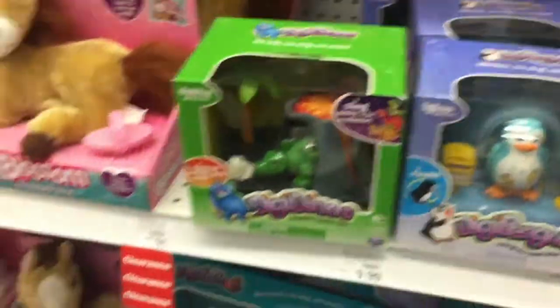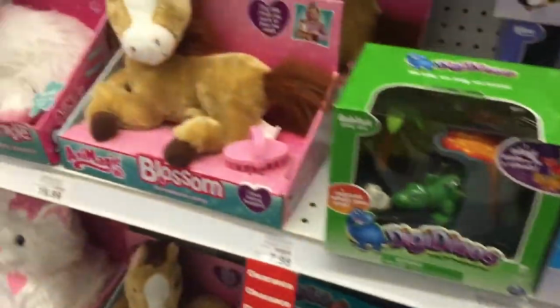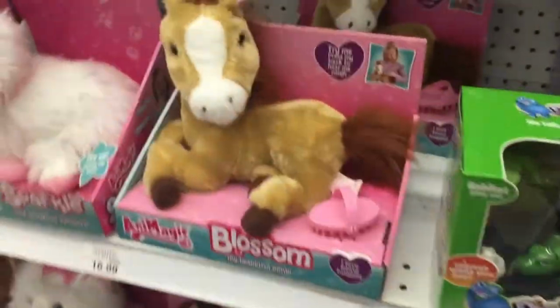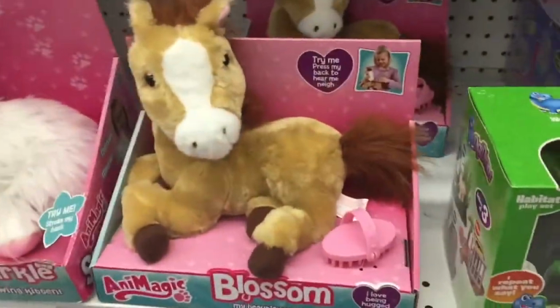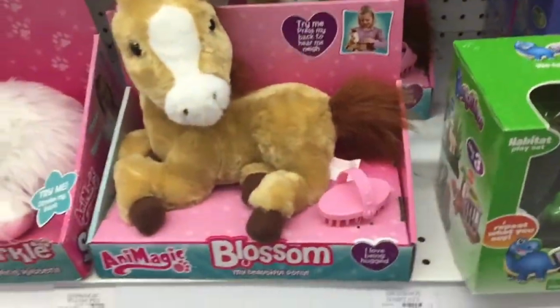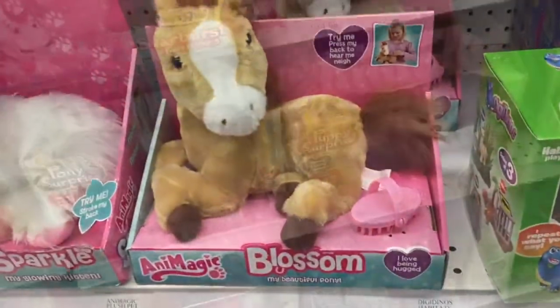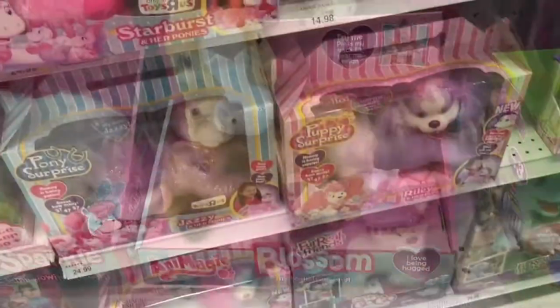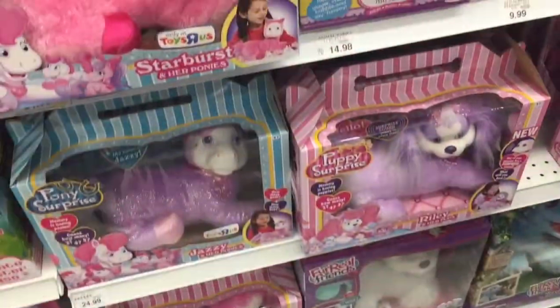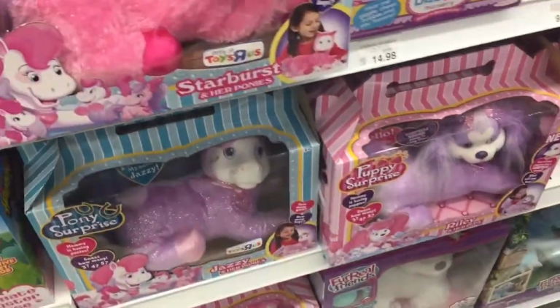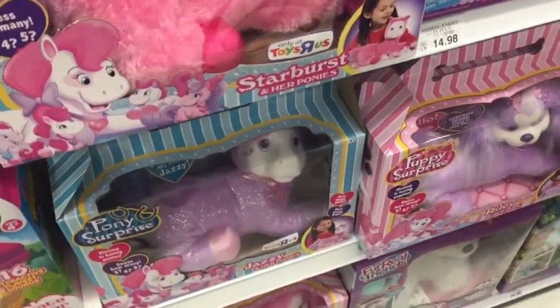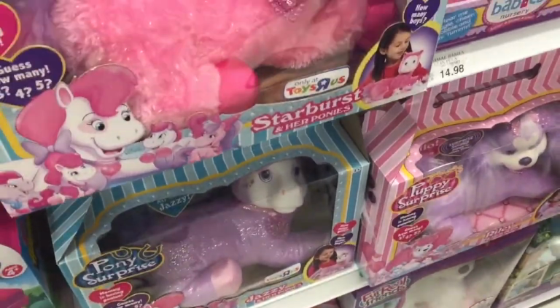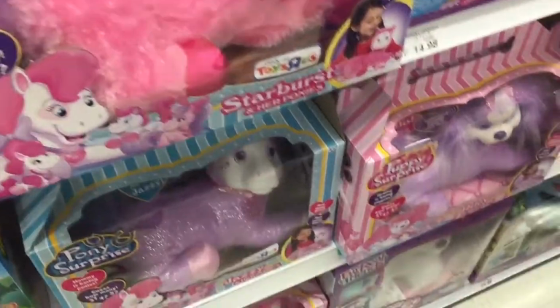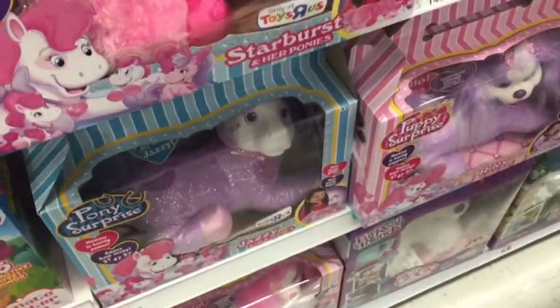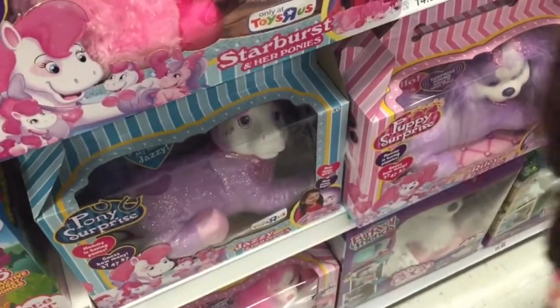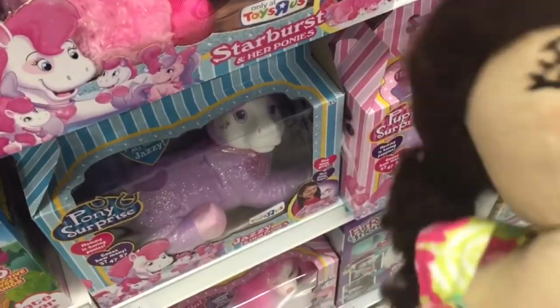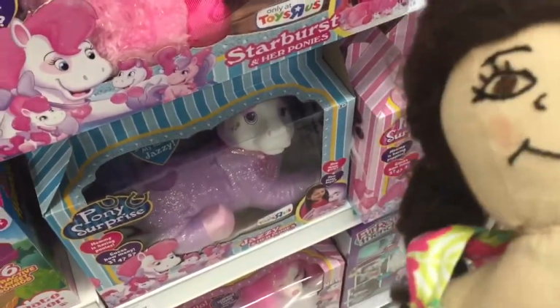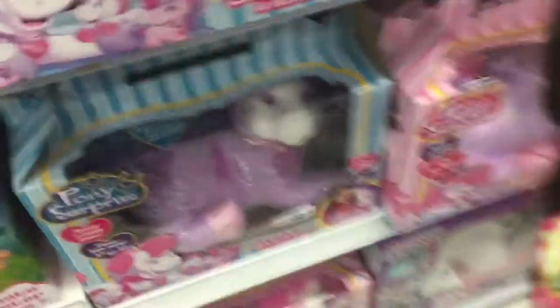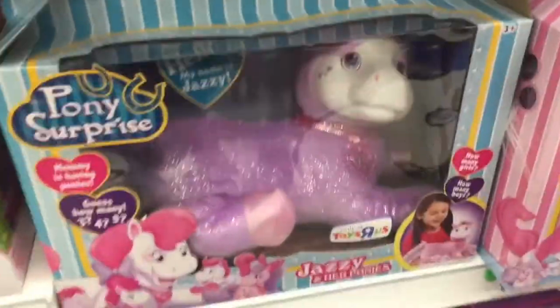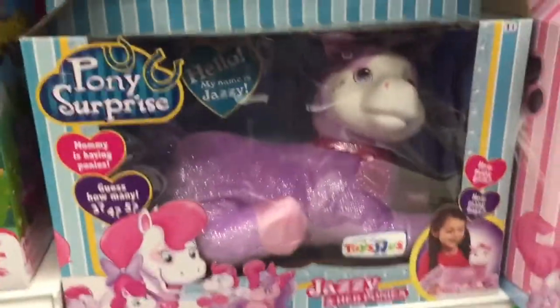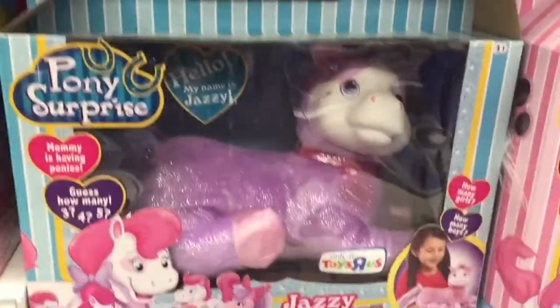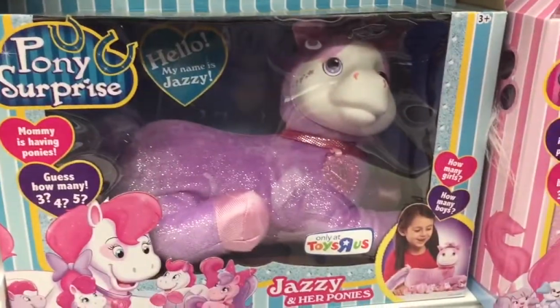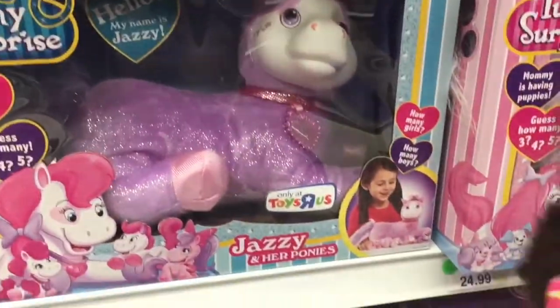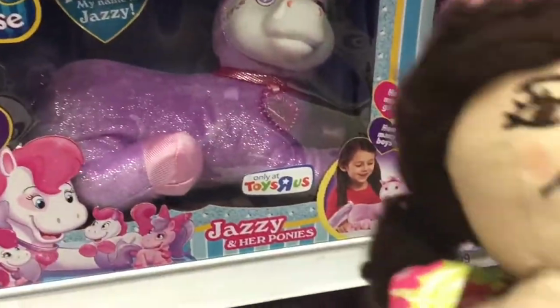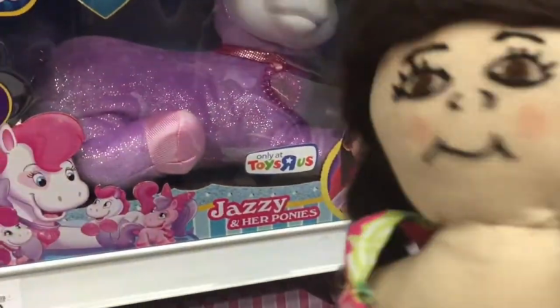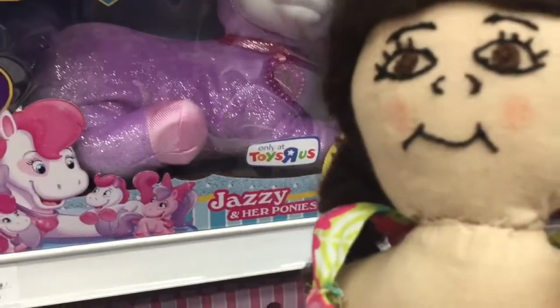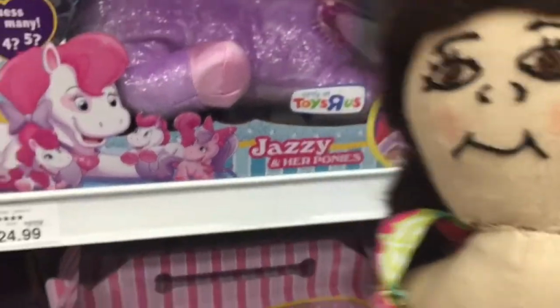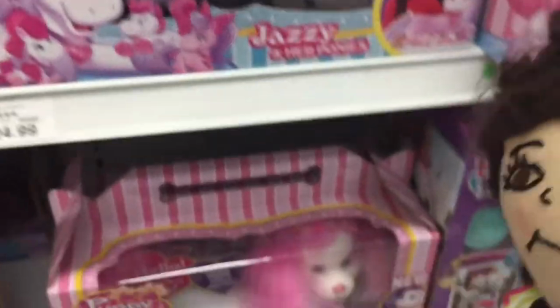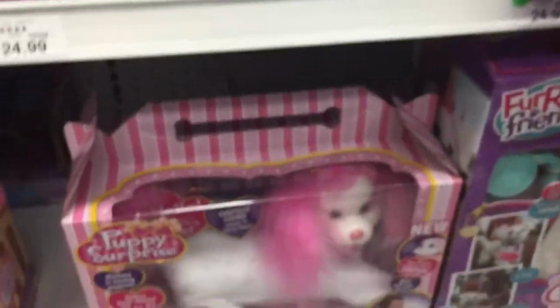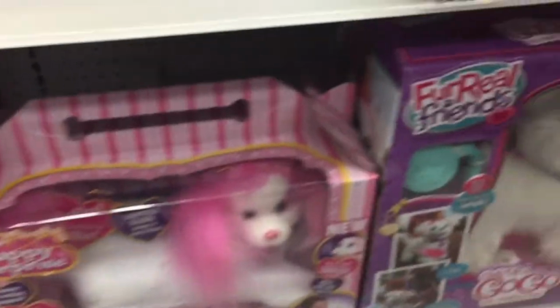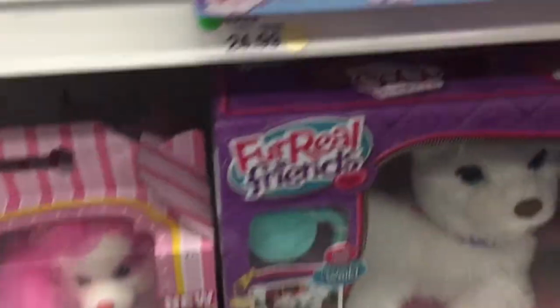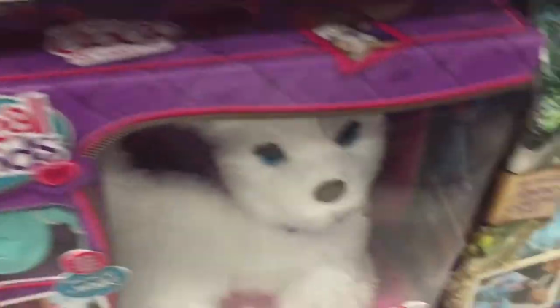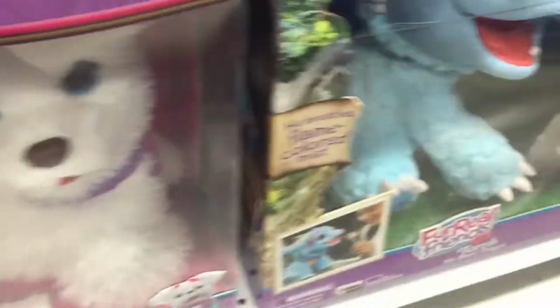Look at the horse, I love it! Look at these Pony Surprises — I want this for my birthday too, how cute! Oh my gosh, look at this For Real Friends.